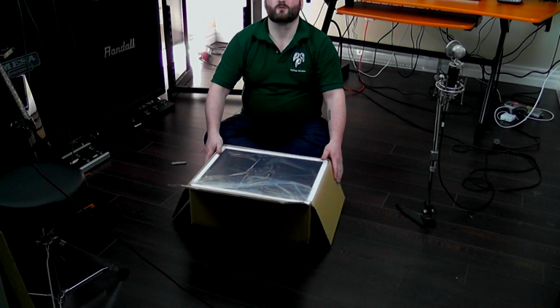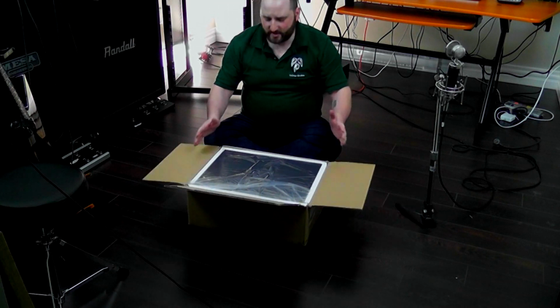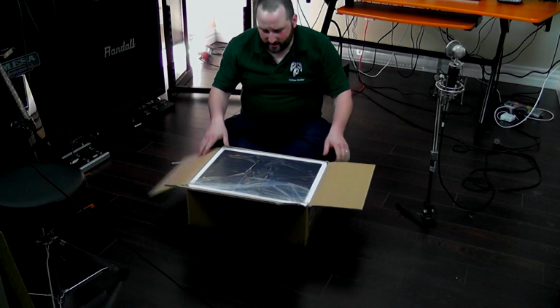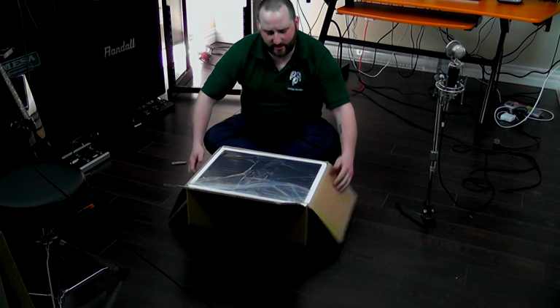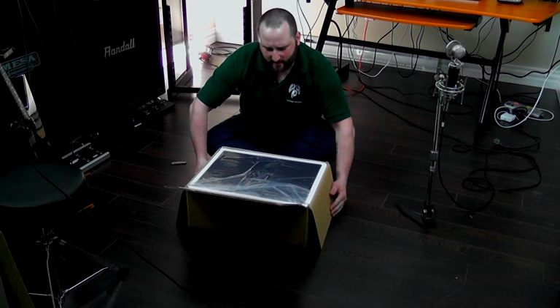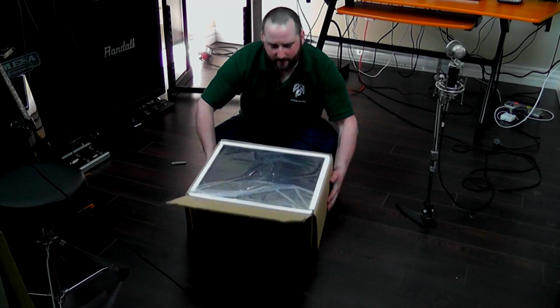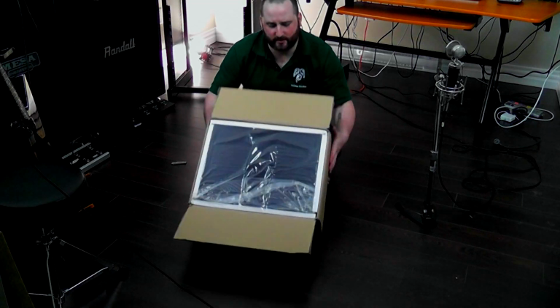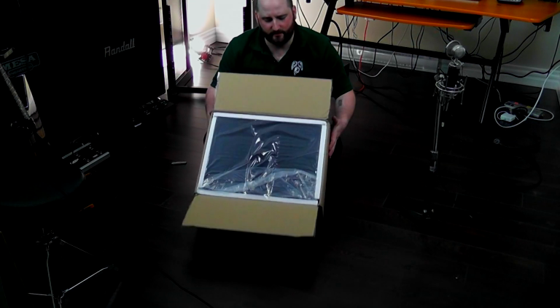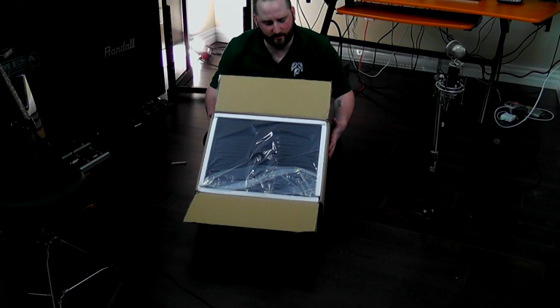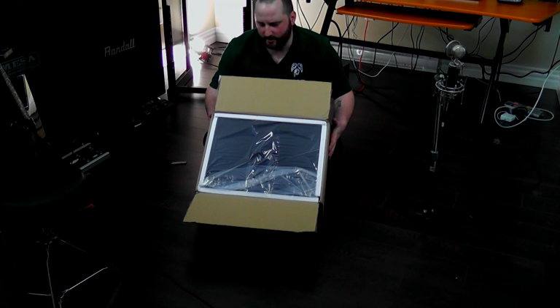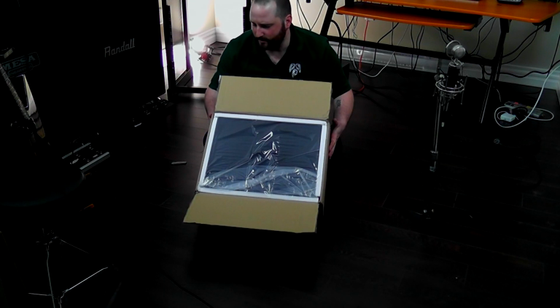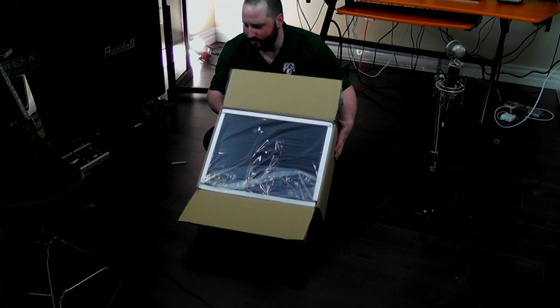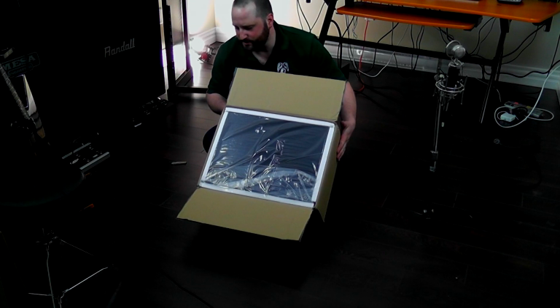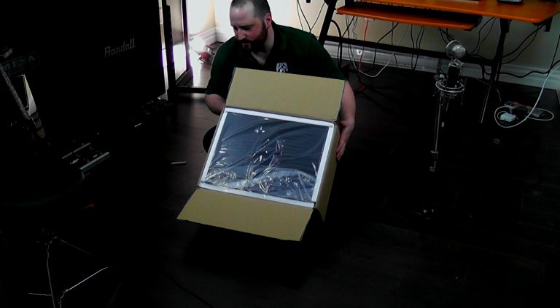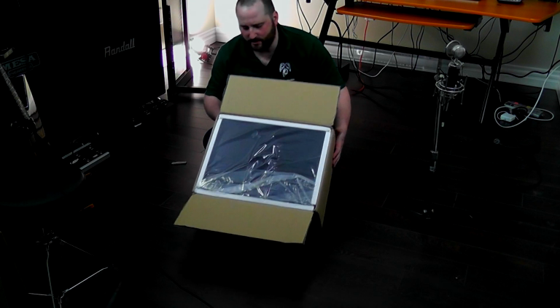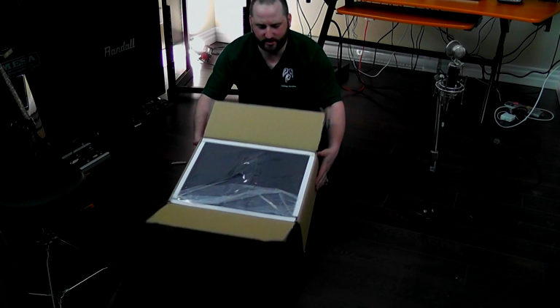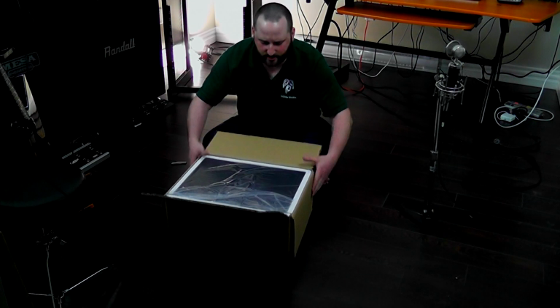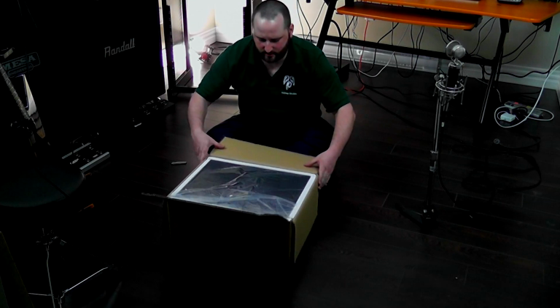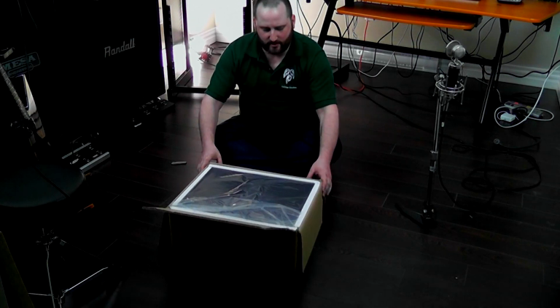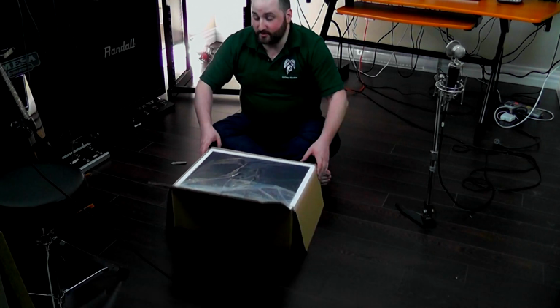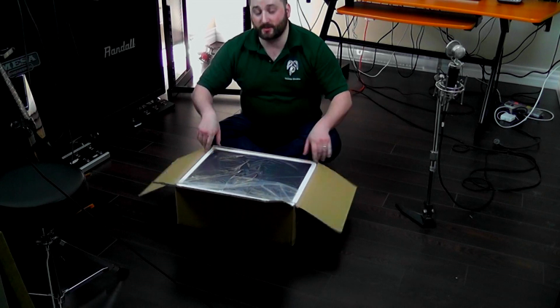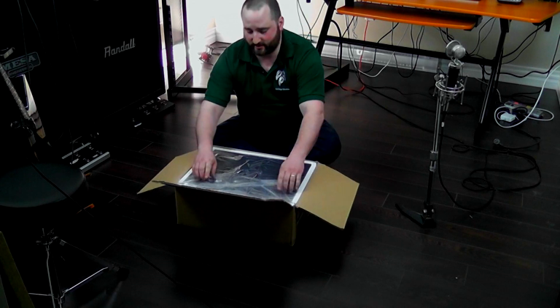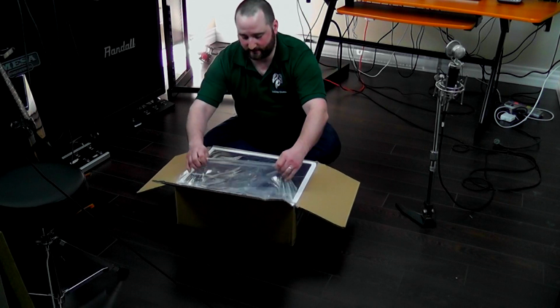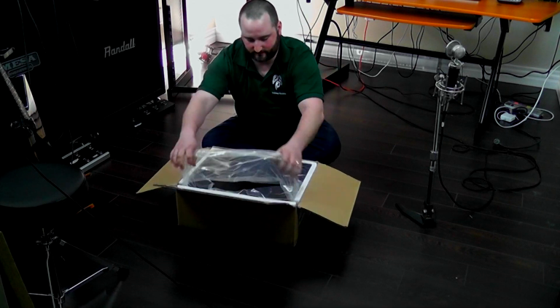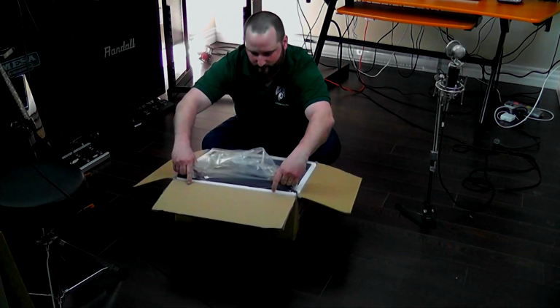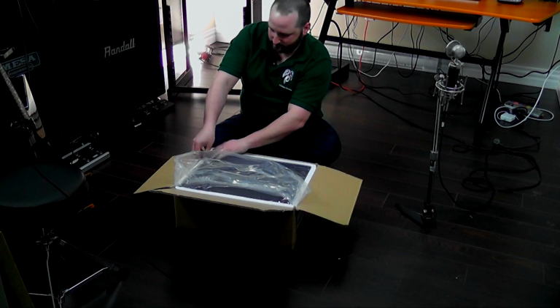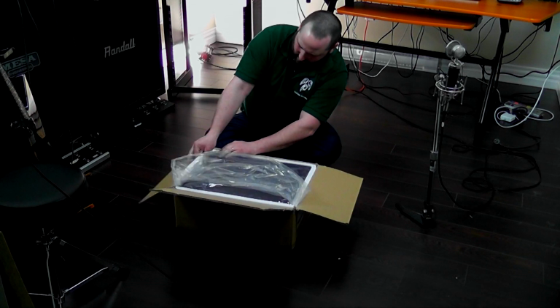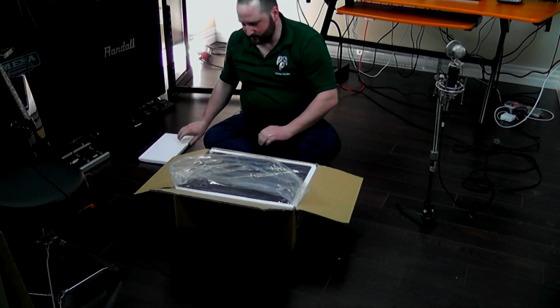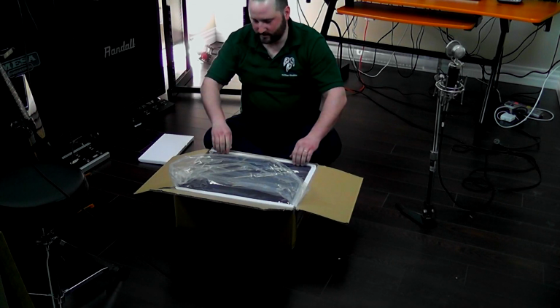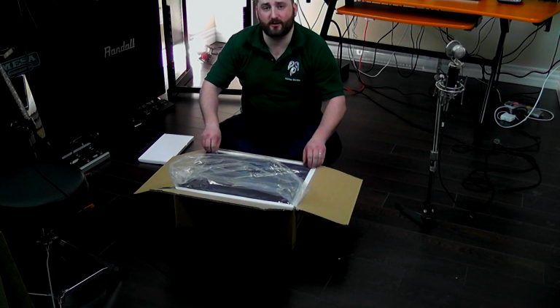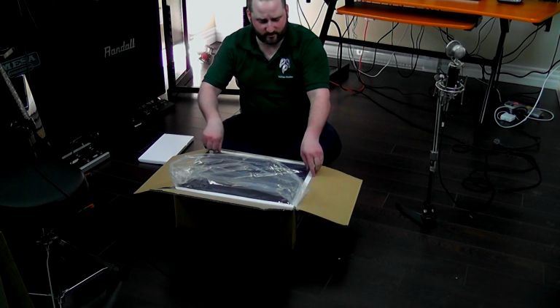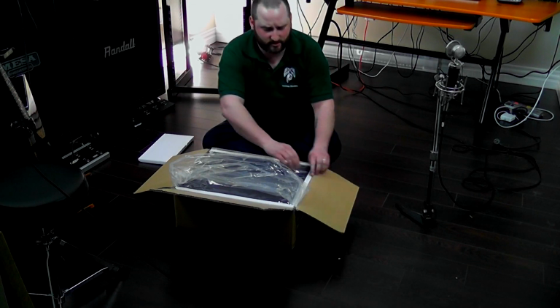As you can see, it's pretty tightly wrapped — they did a really good job making sure it wasn't going to get scratched. Let's see what the rest of it looks like. Lots of styrofoam, which is good.